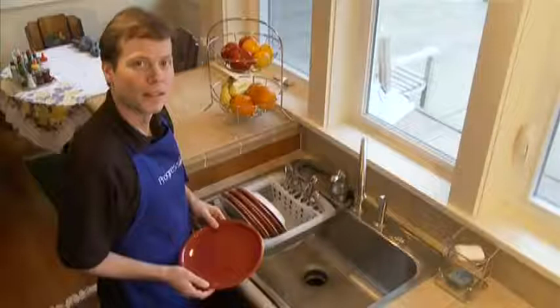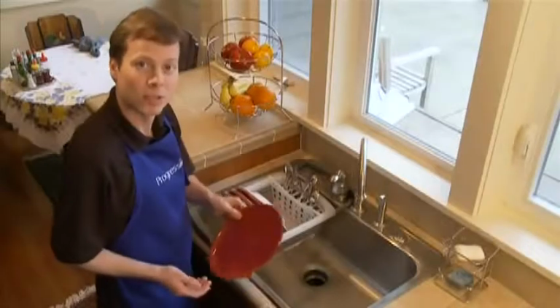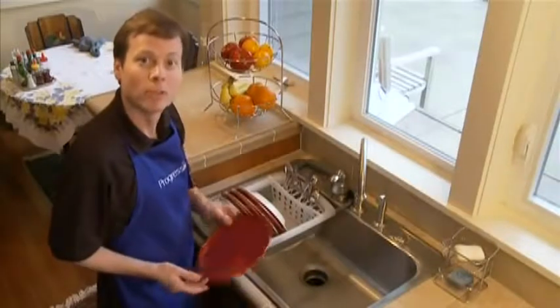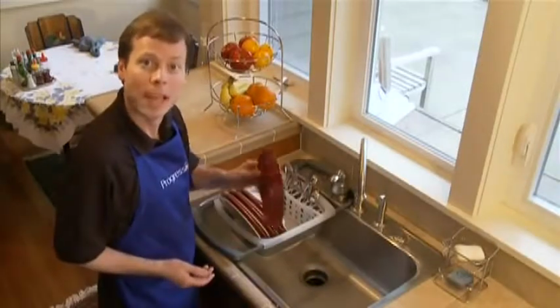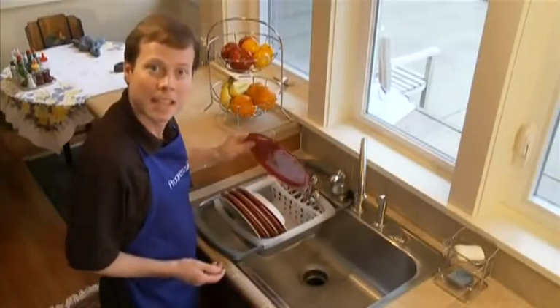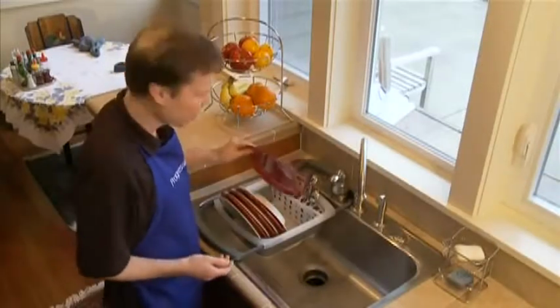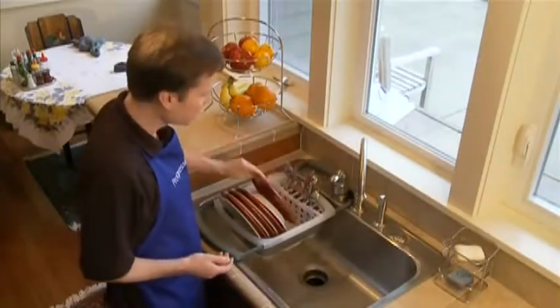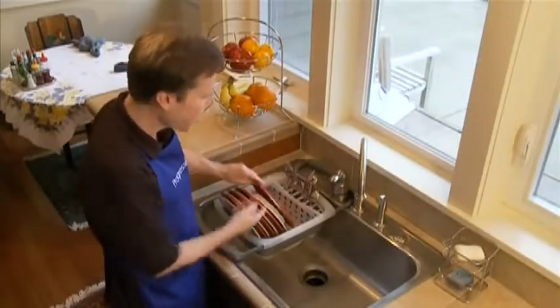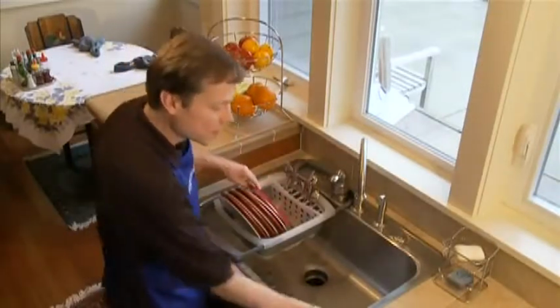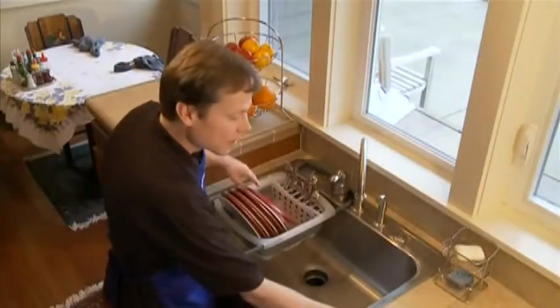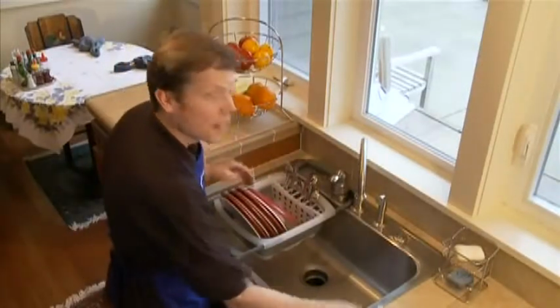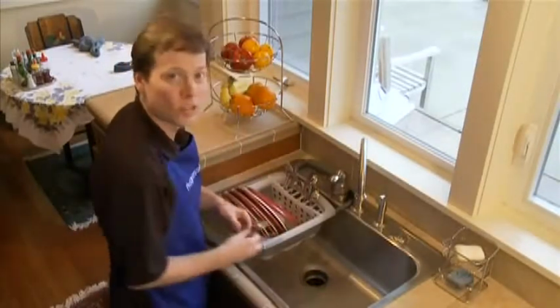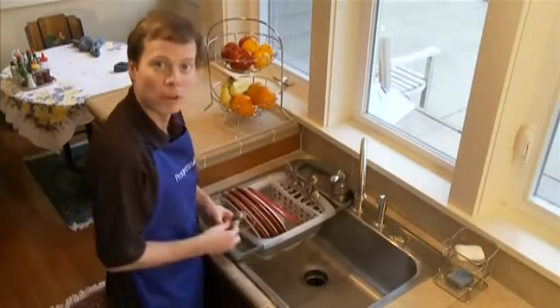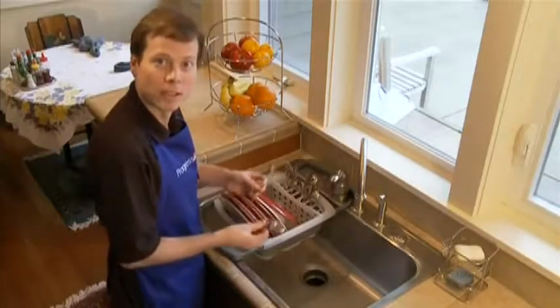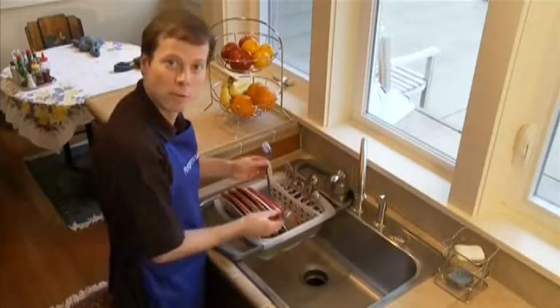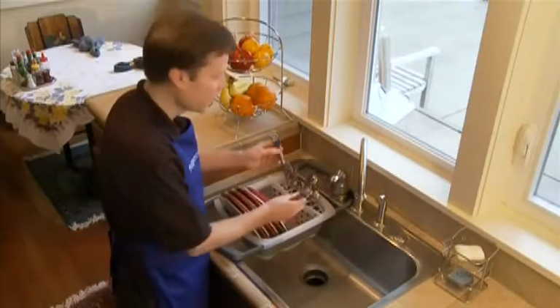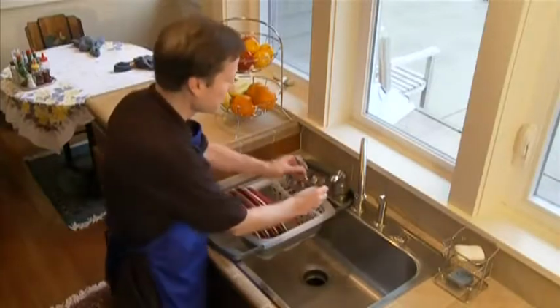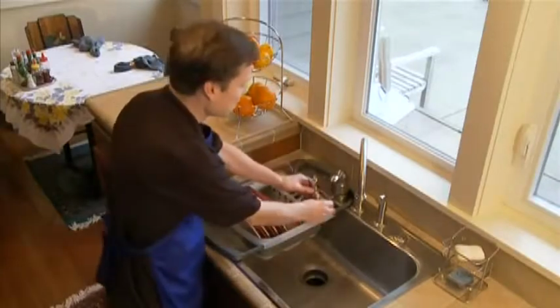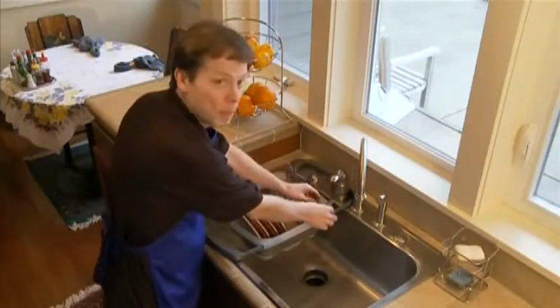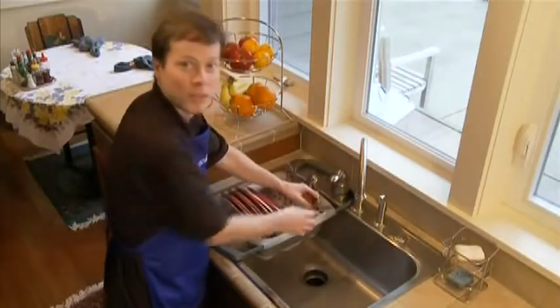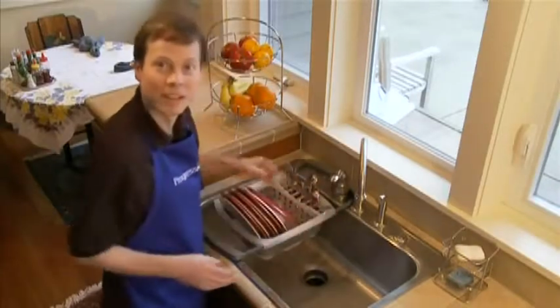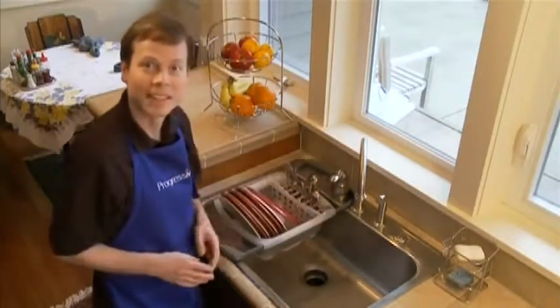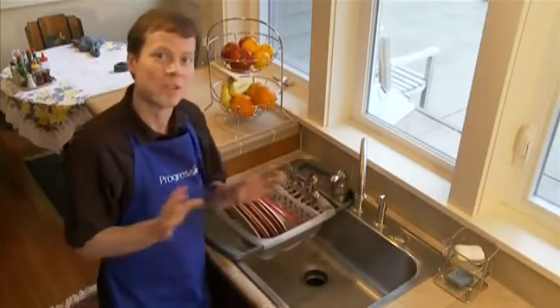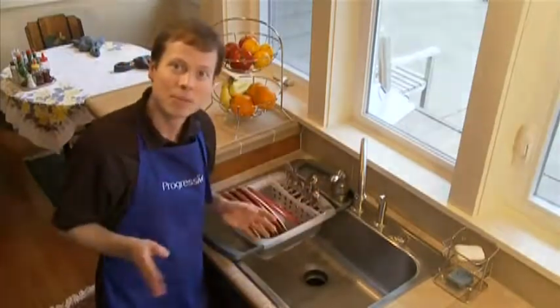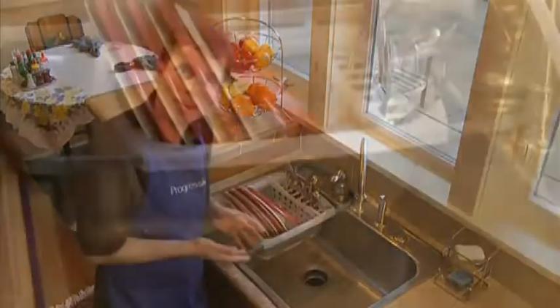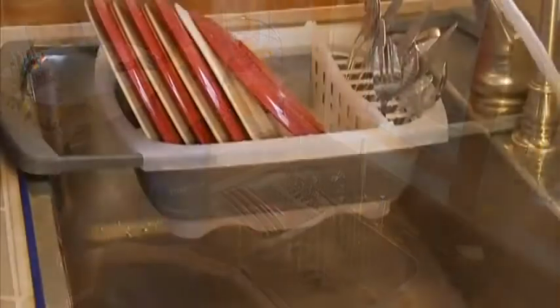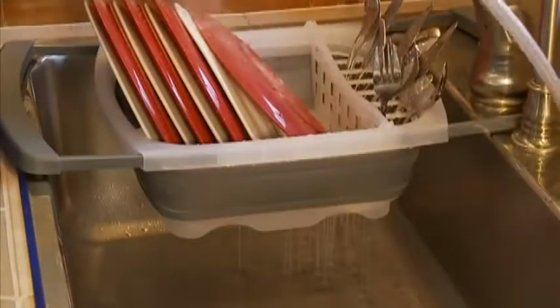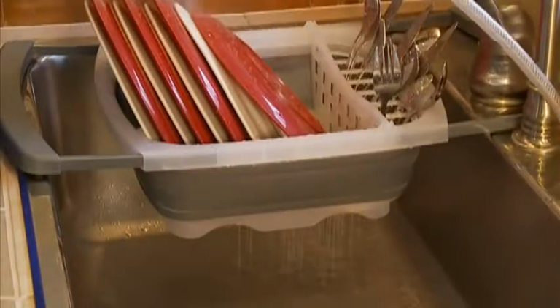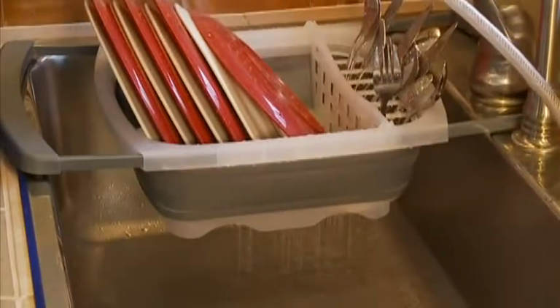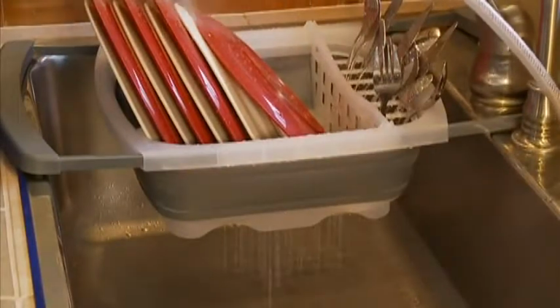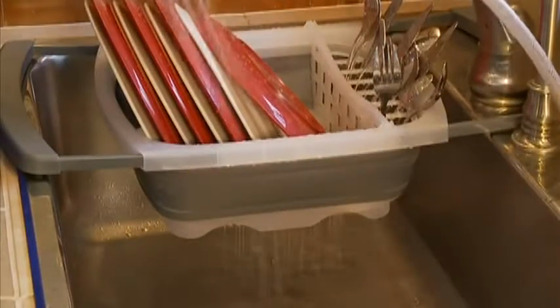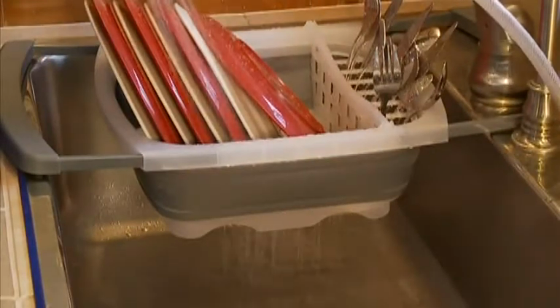The dish drainer can hold up to eight 10-inch plates and it has a silverware tray that's removable for cleaning. And the beauty of this product is there's no need for a tray underneath — your dishes will drain directly into the sink.